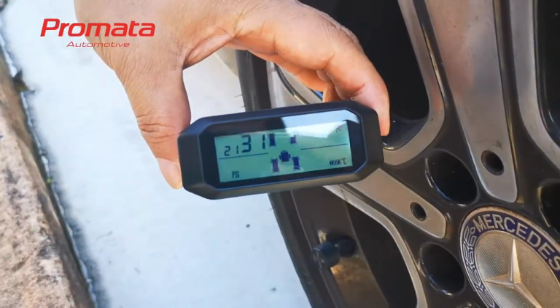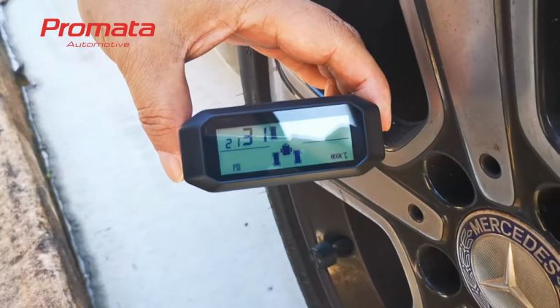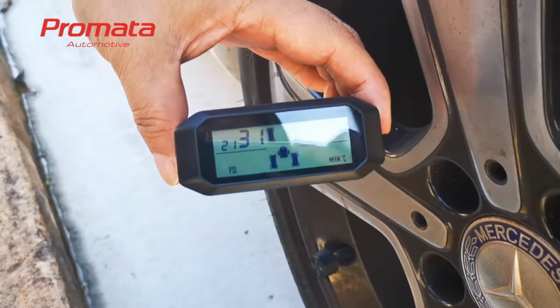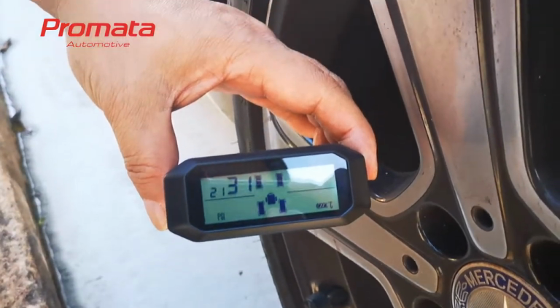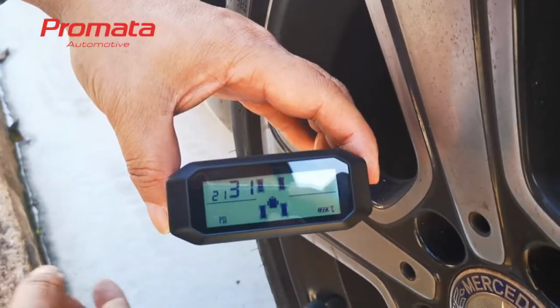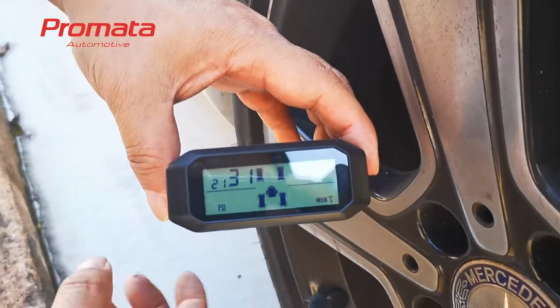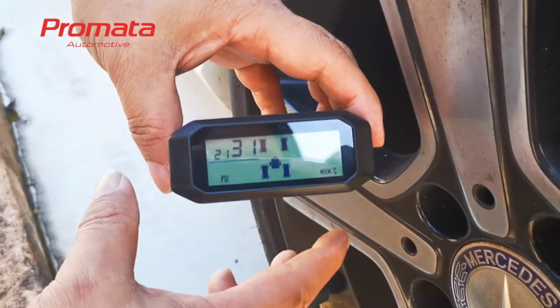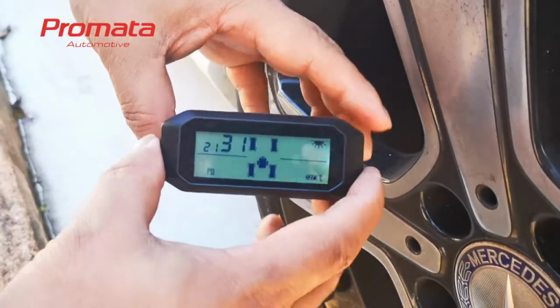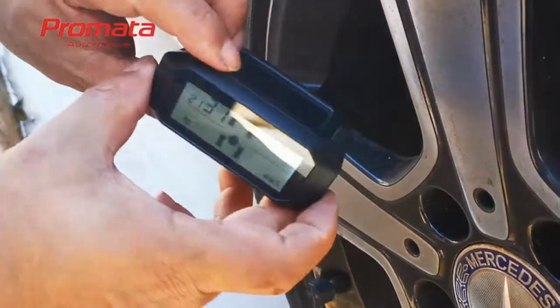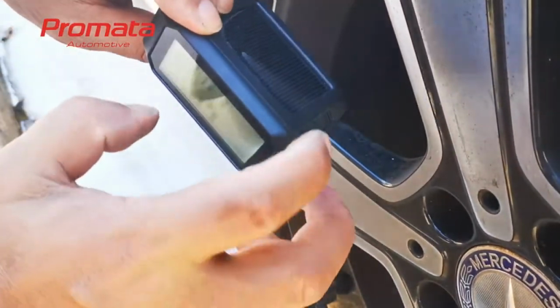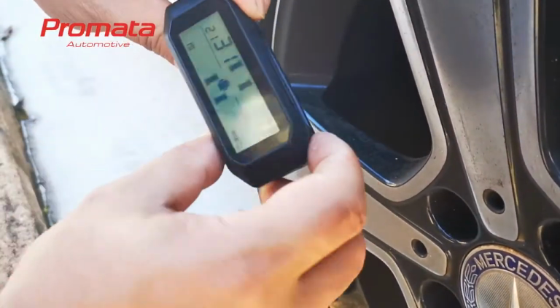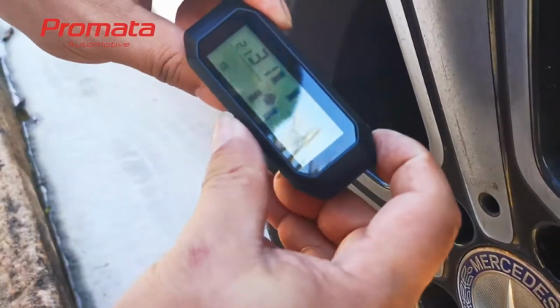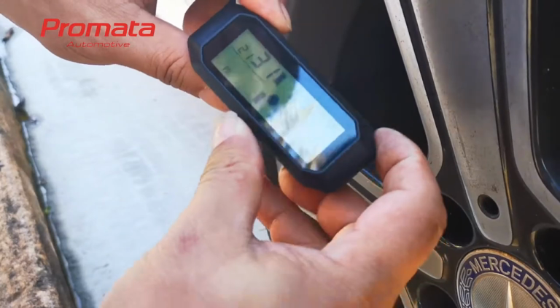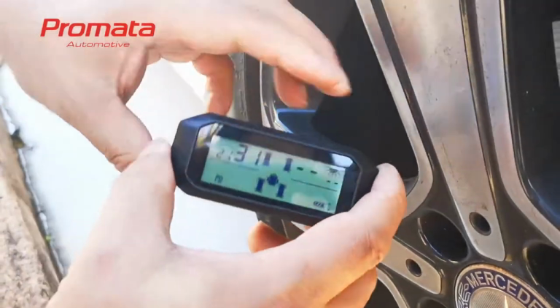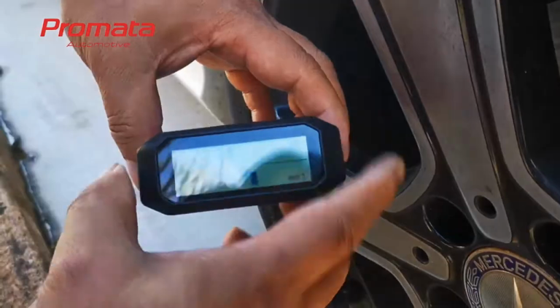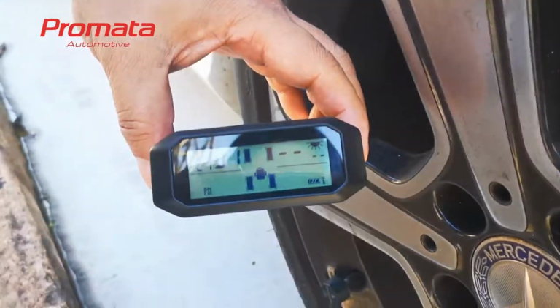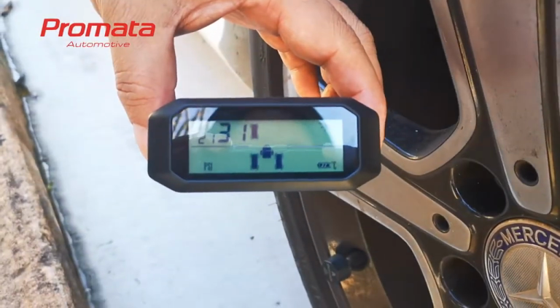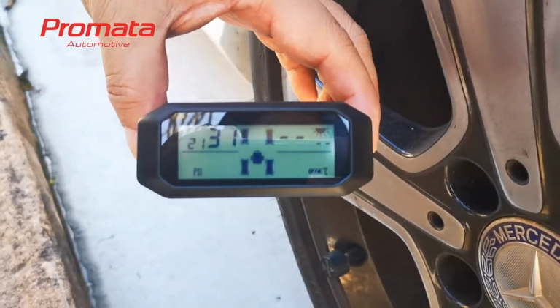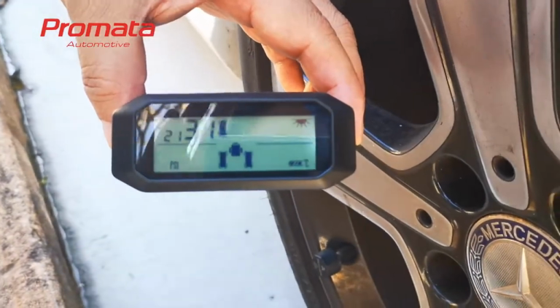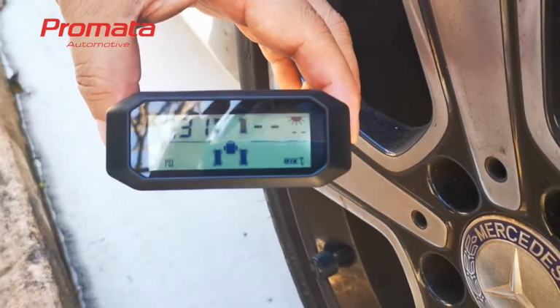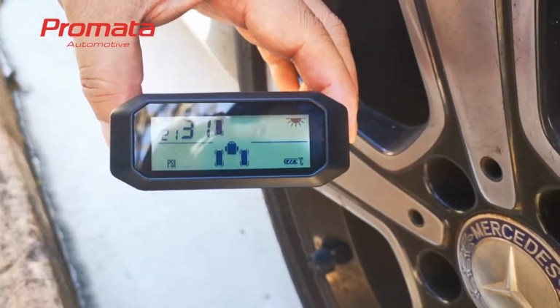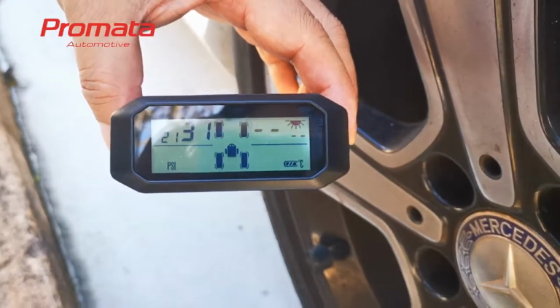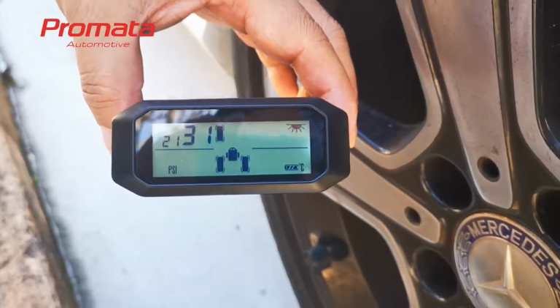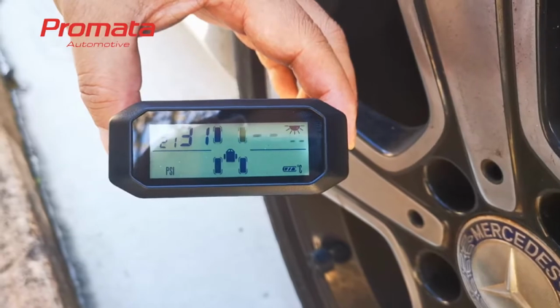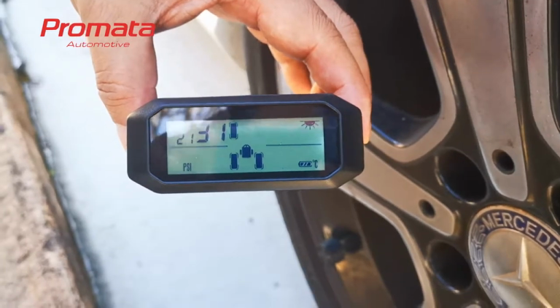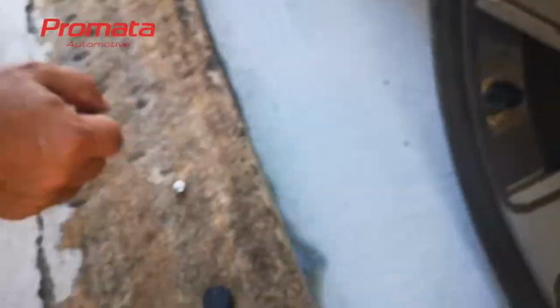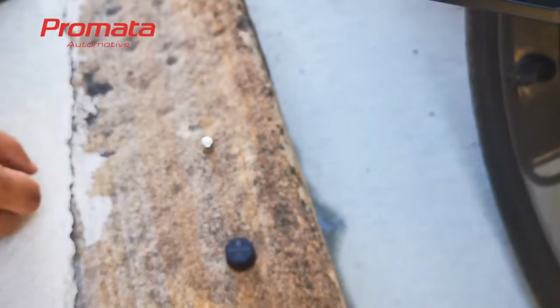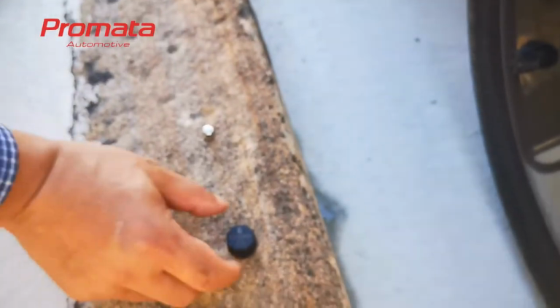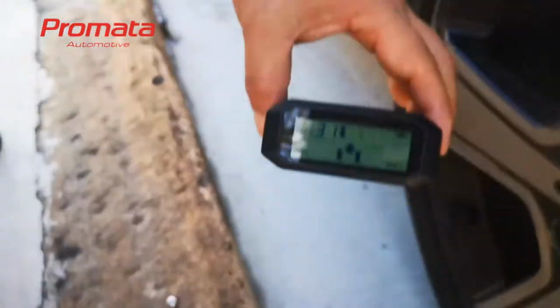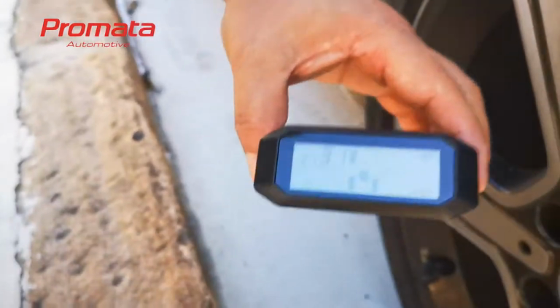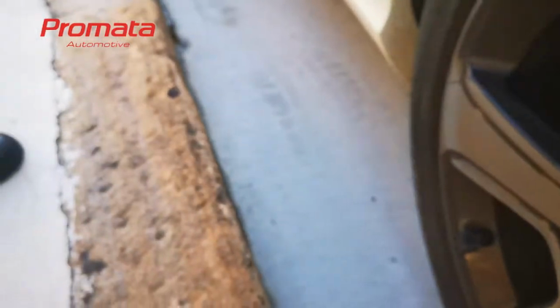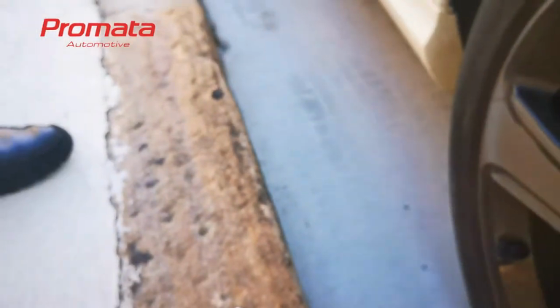Now you can pair another sensor by using the plus or minus button to choose another tire position. We will pair sensor B to that position. Let's go to the other side.